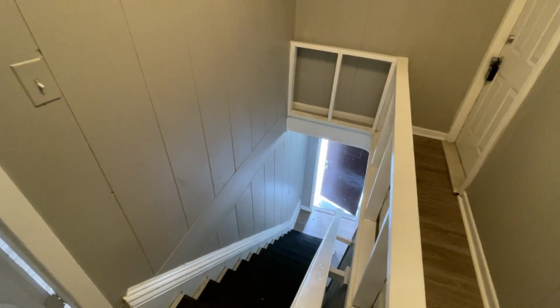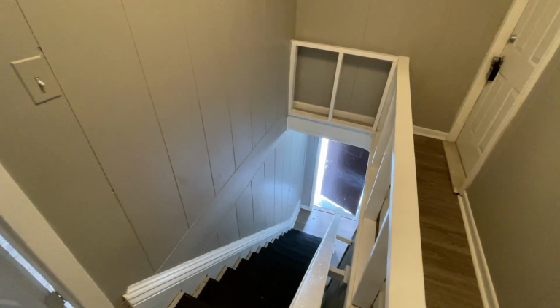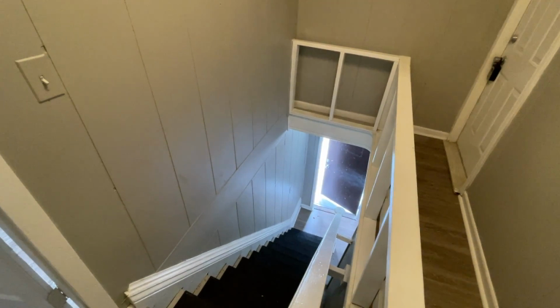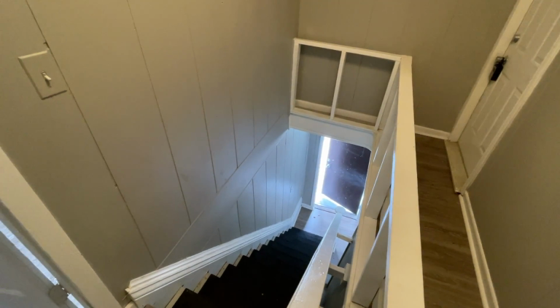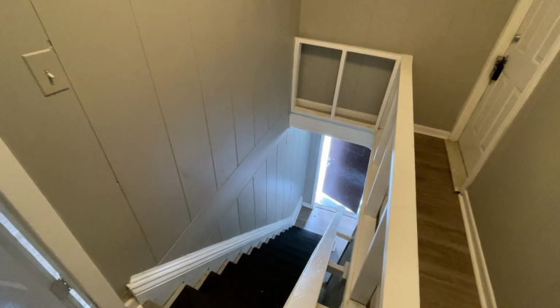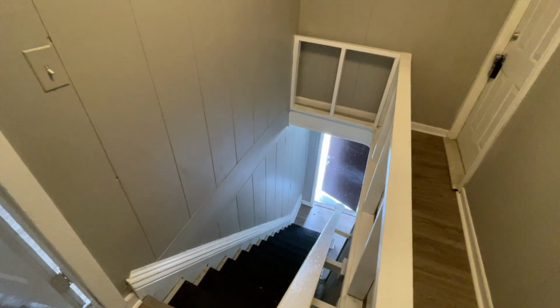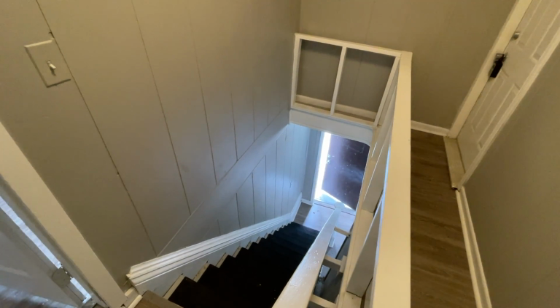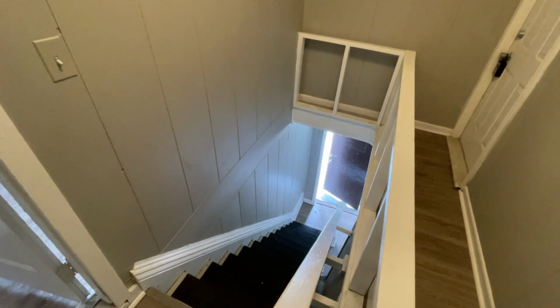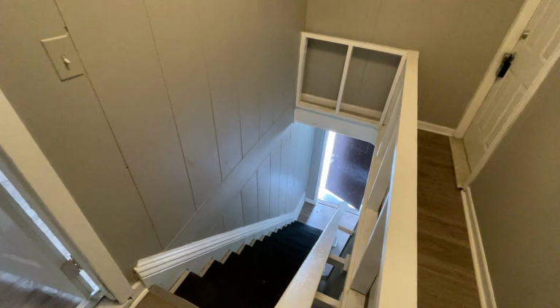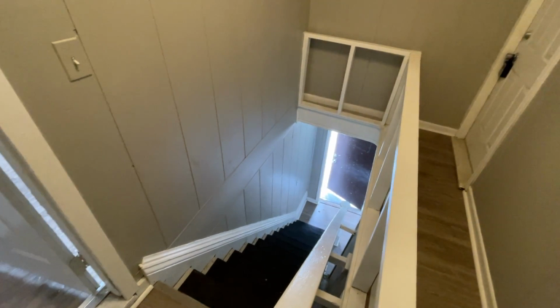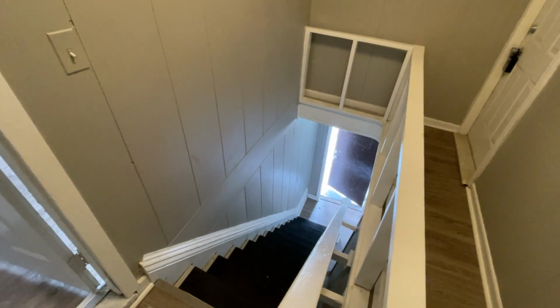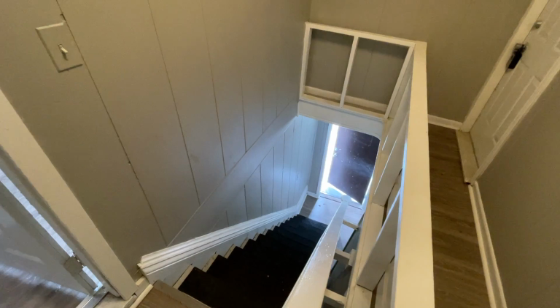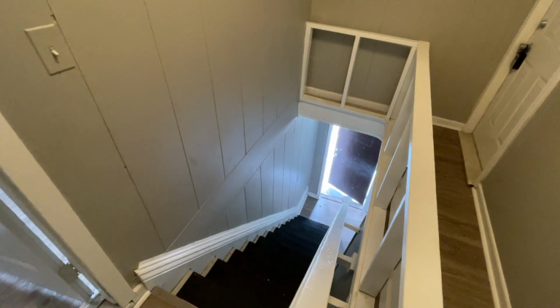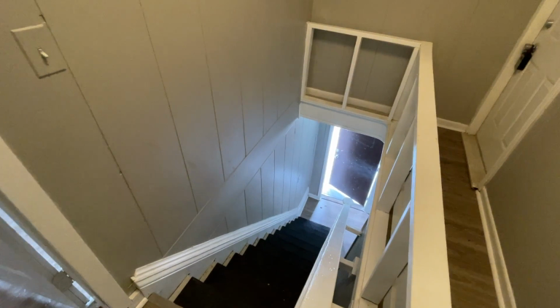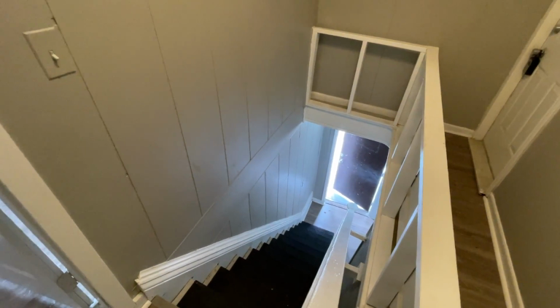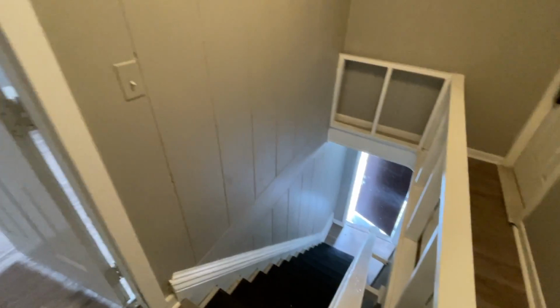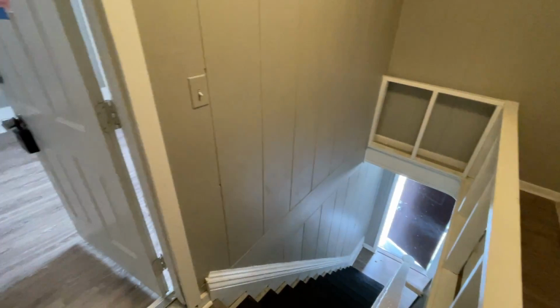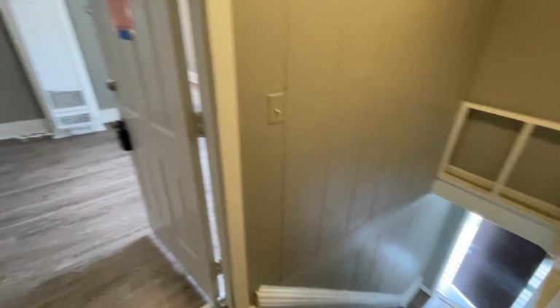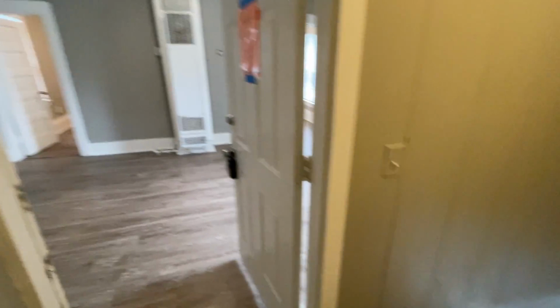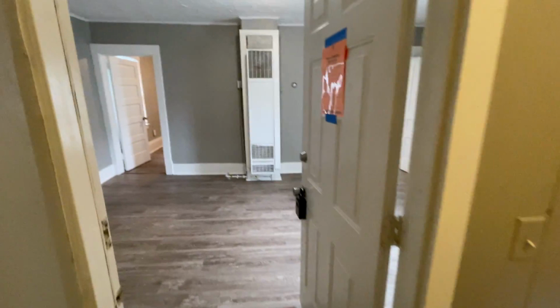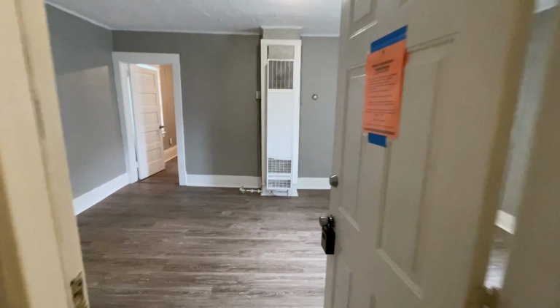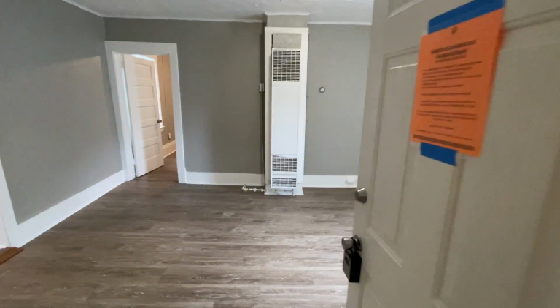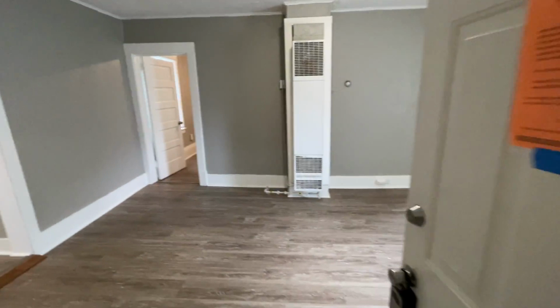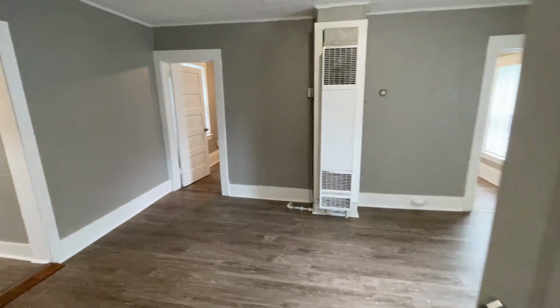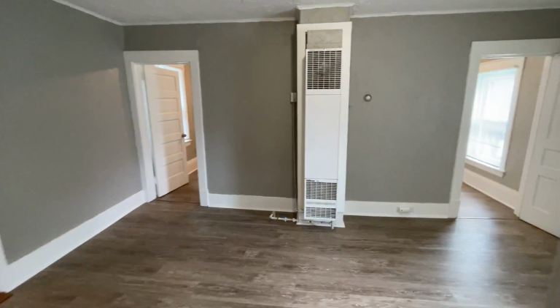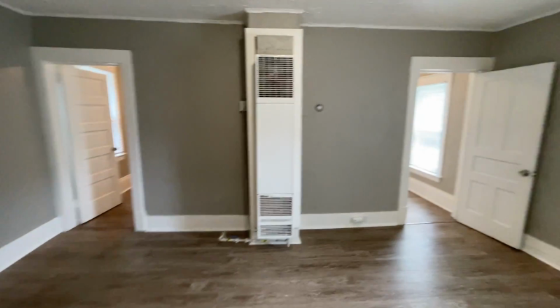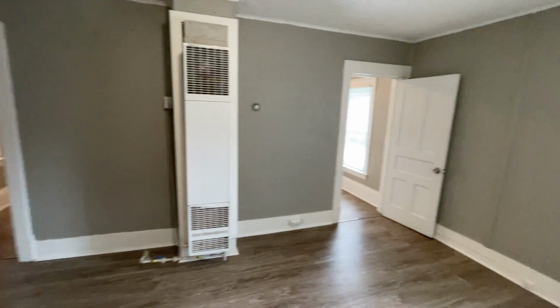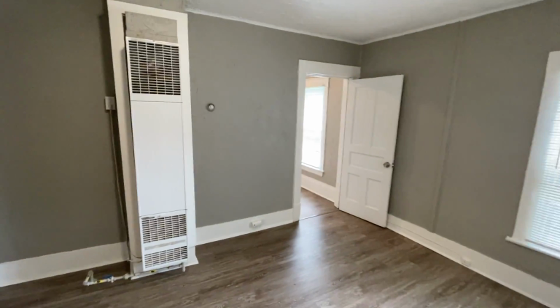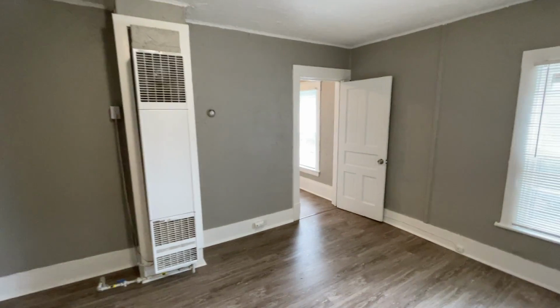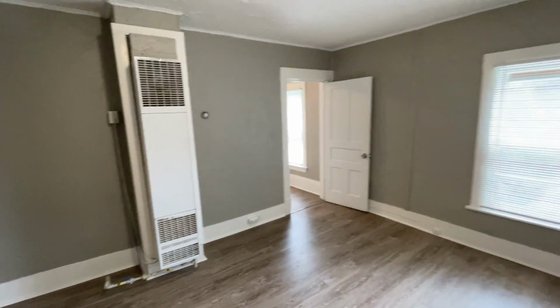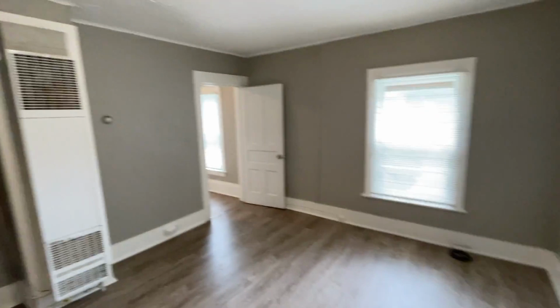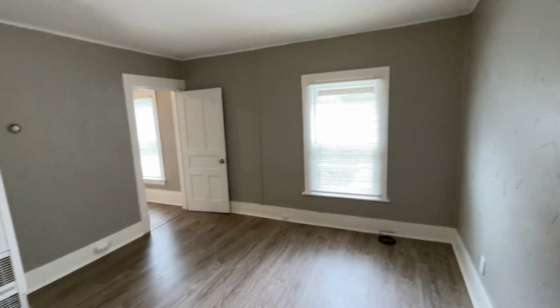Welcome to 653 Broadway Avenue Northwest, unit number three. Walking upstairs, you walk into the door into a spacious family room.